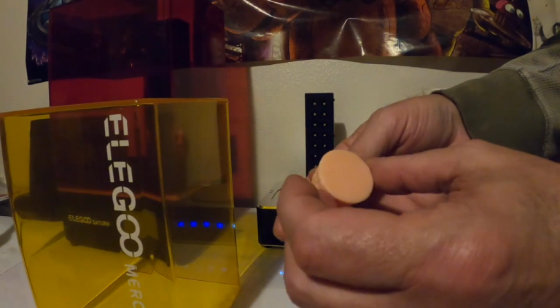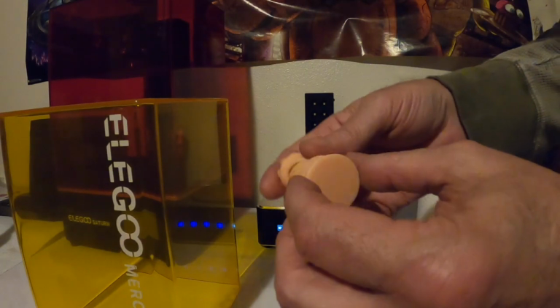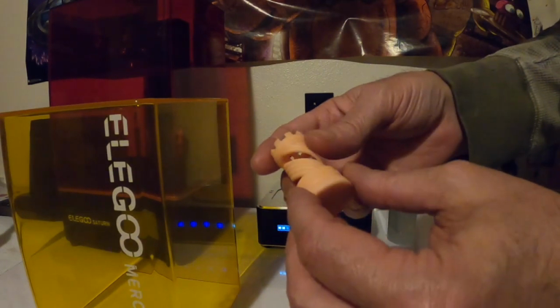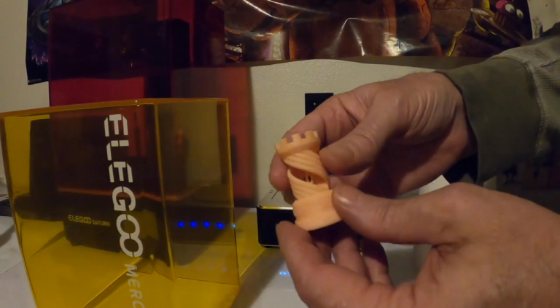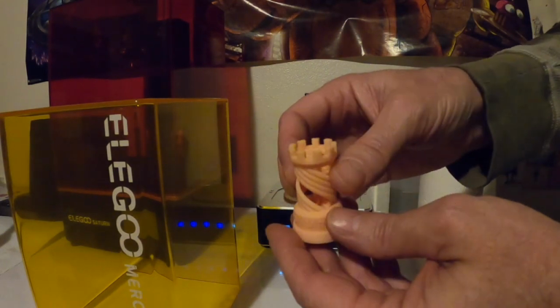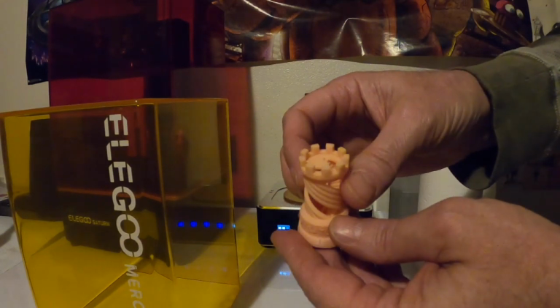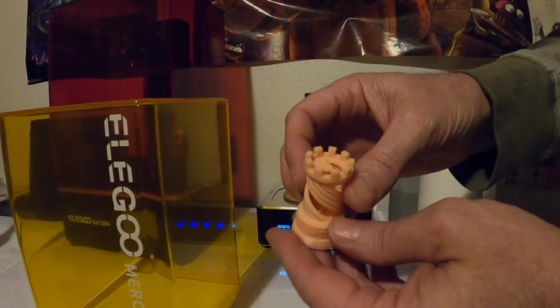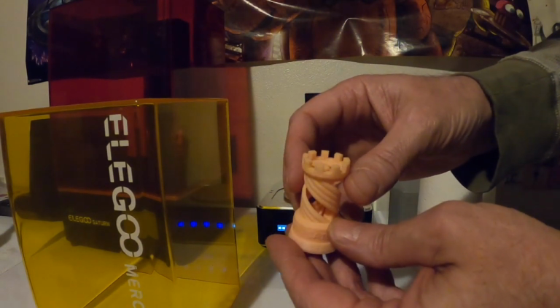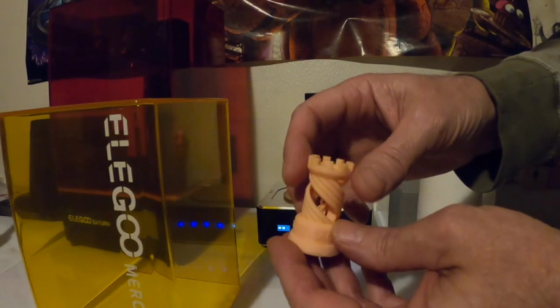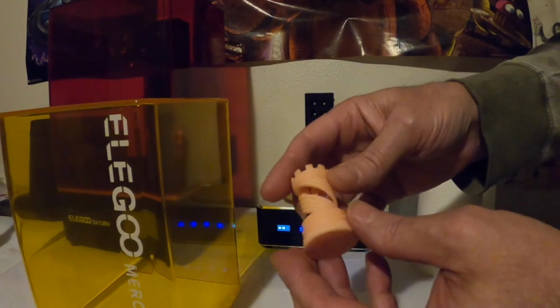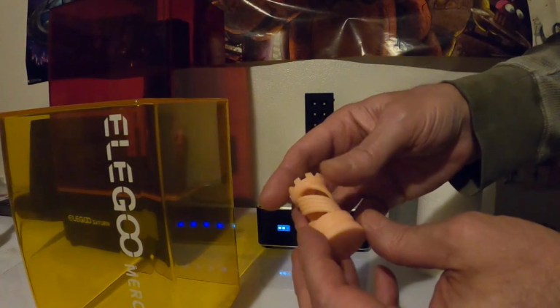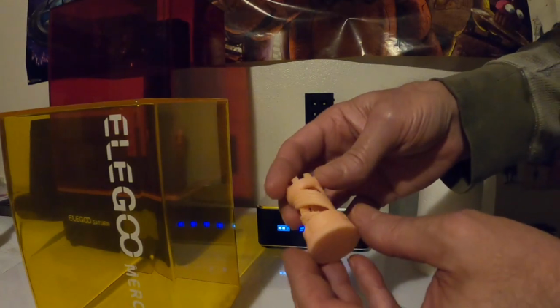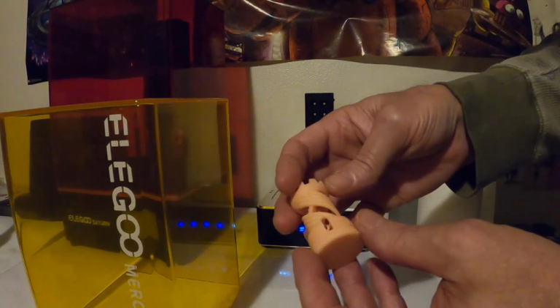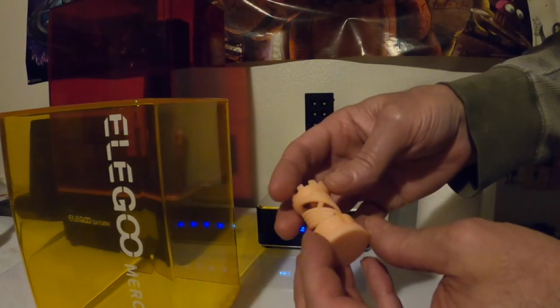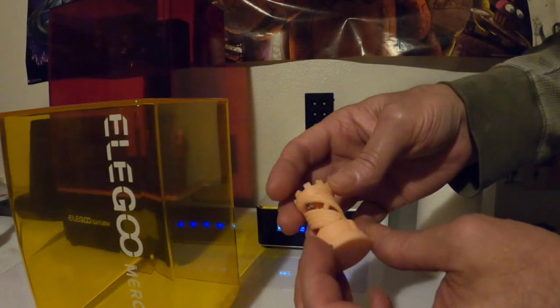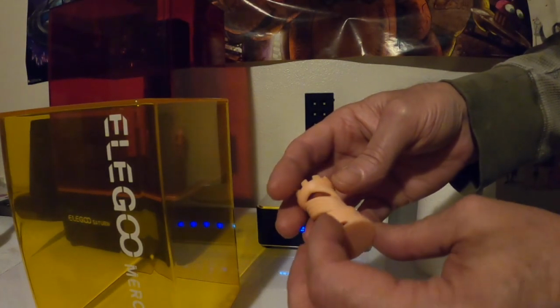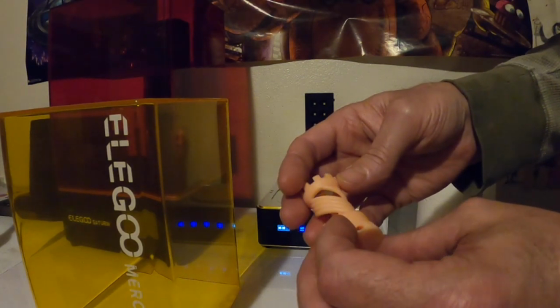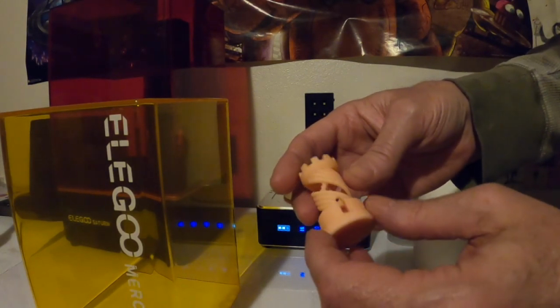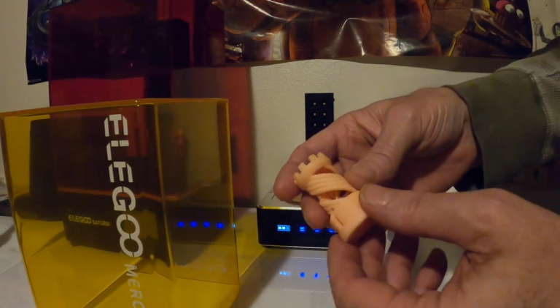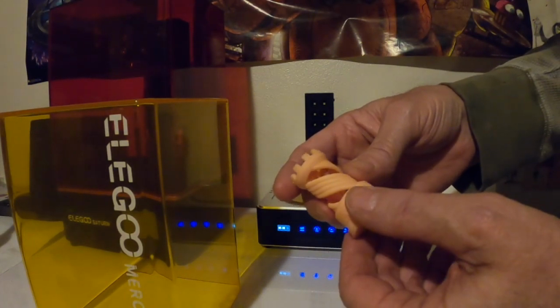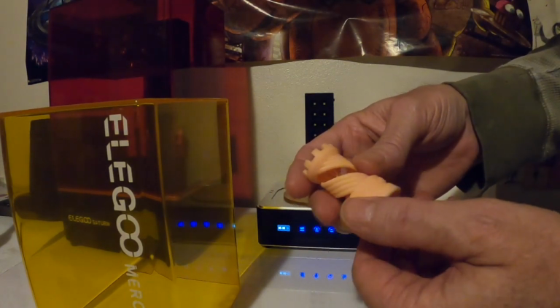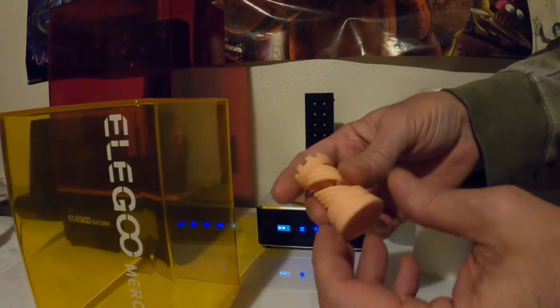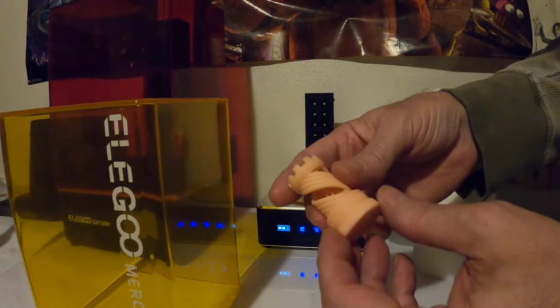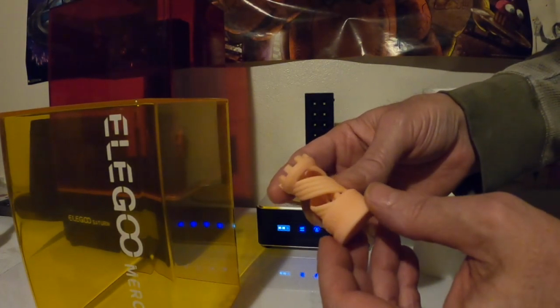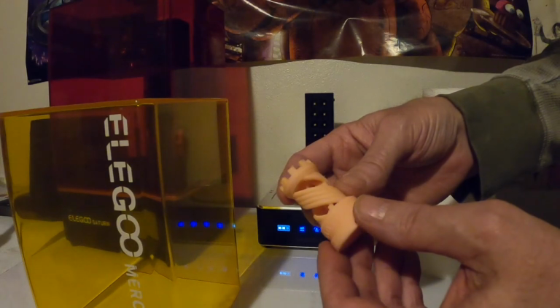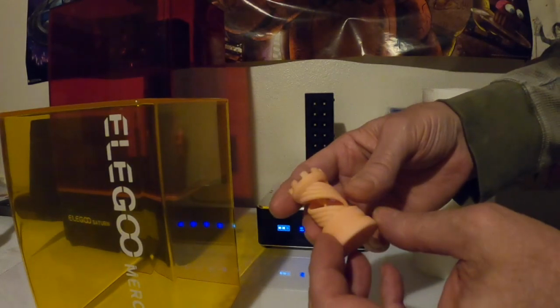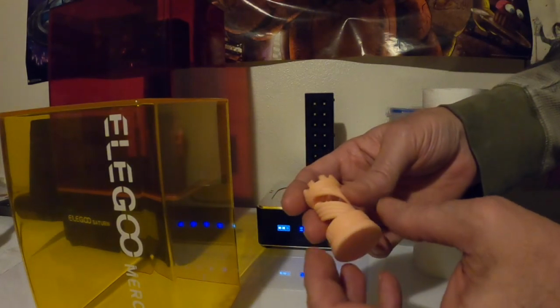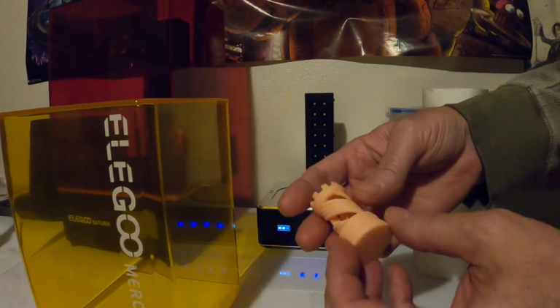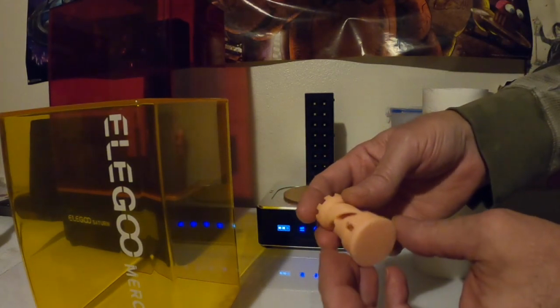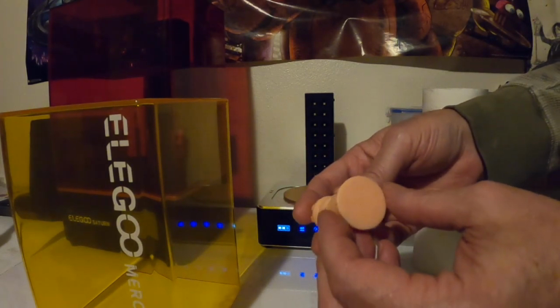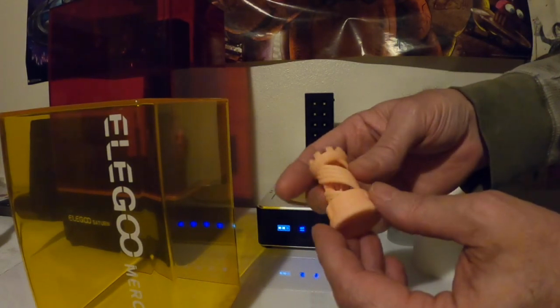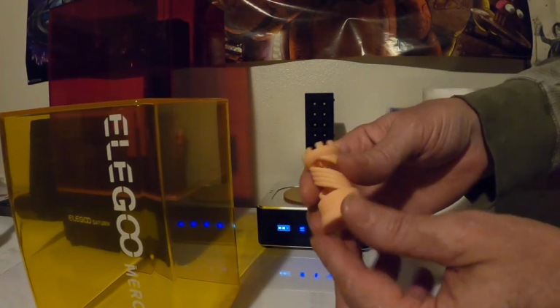All right, that printed out nice — it's nice and dry. Awesome! We can't wait to start printing out some more 3D models. We're going to join an online club that has all kinds of plans, so who knows what we'll be printing next.